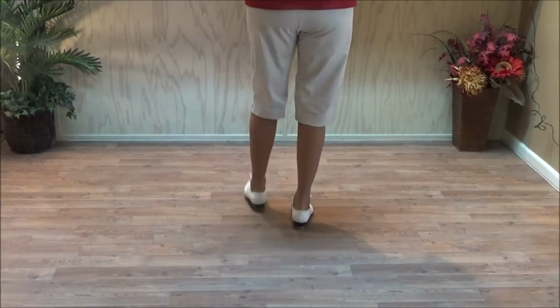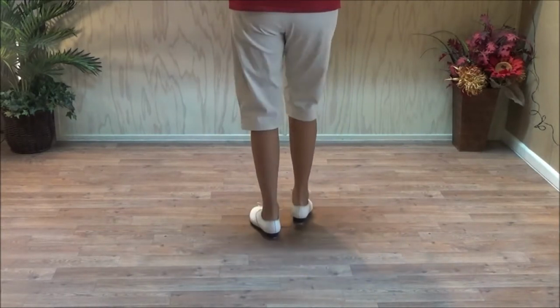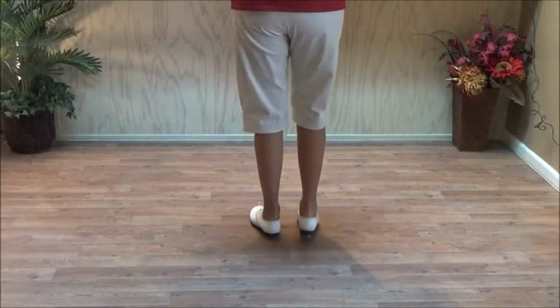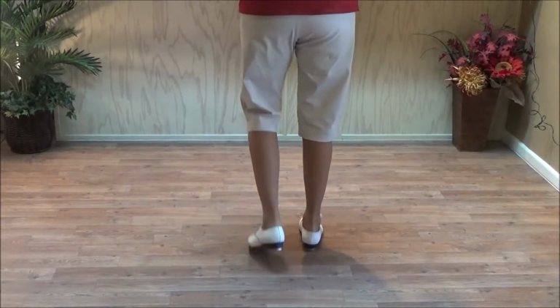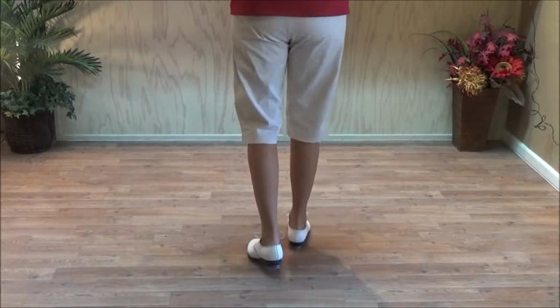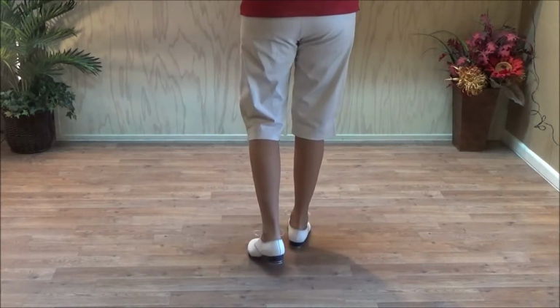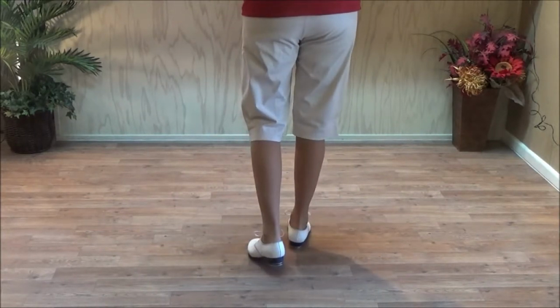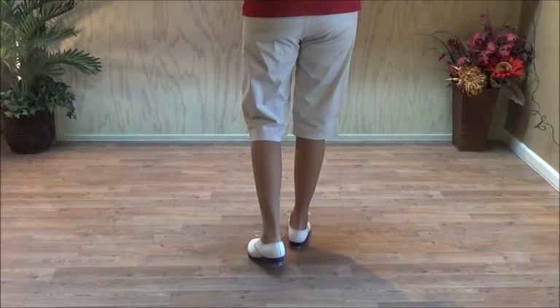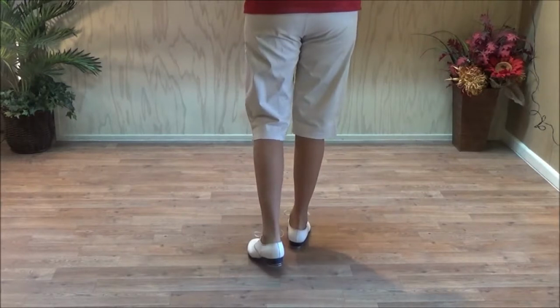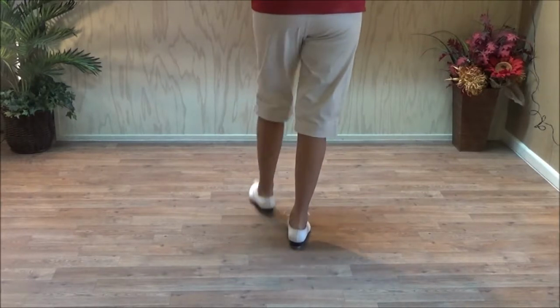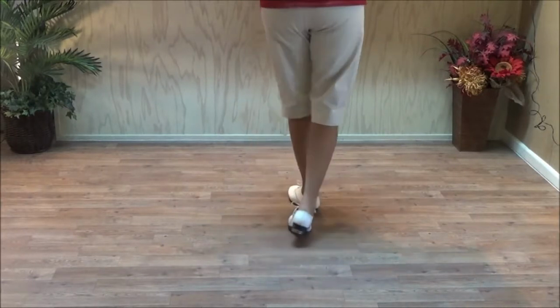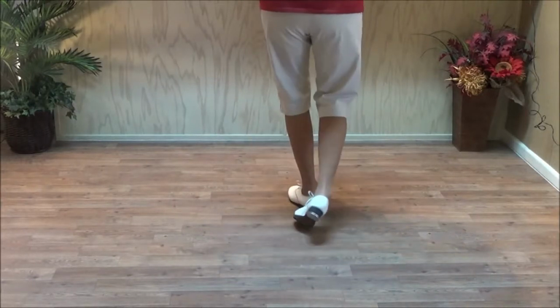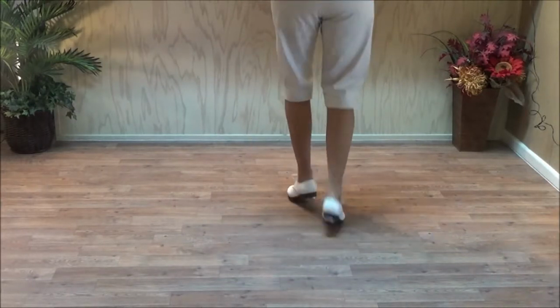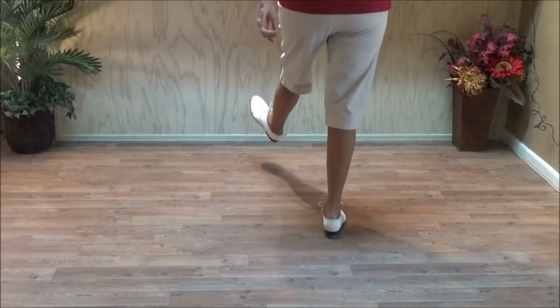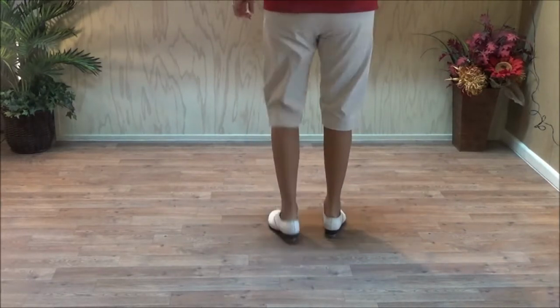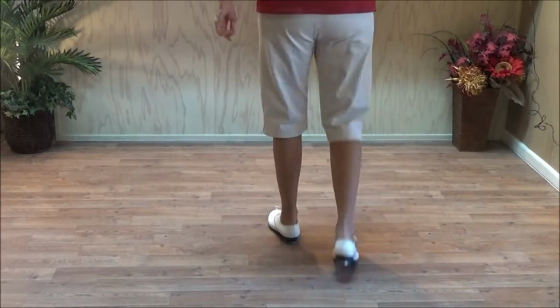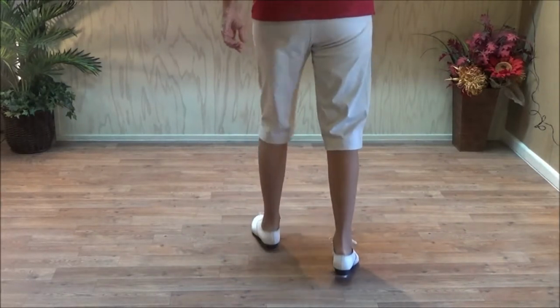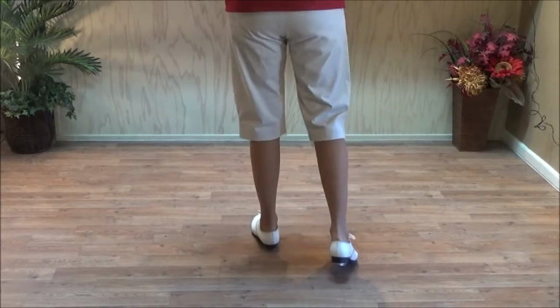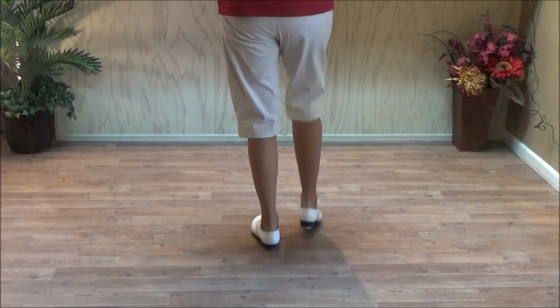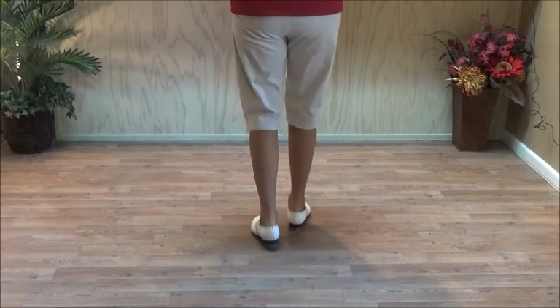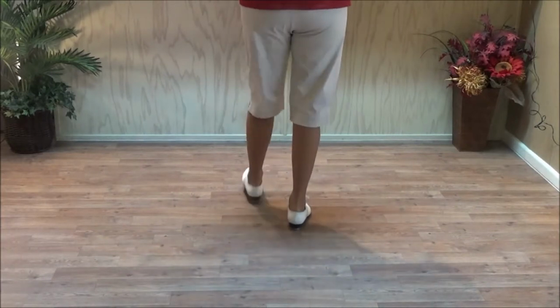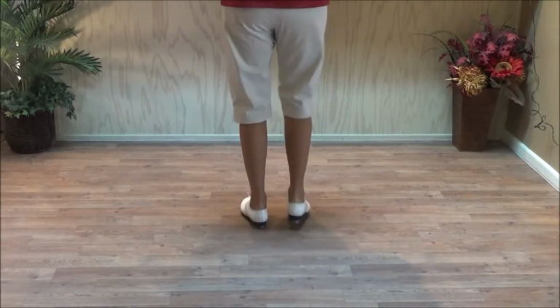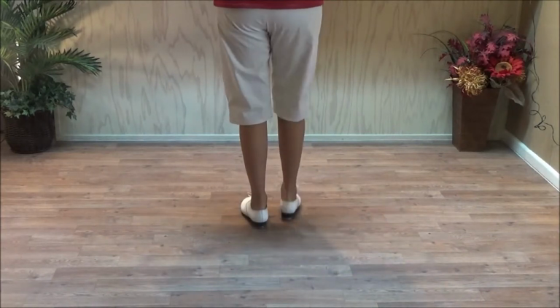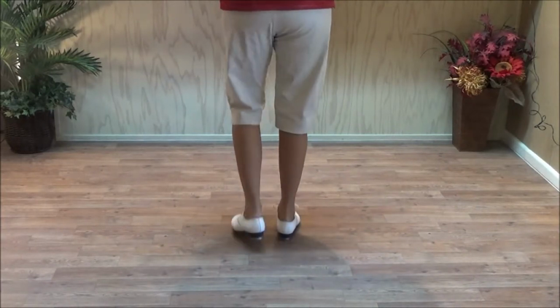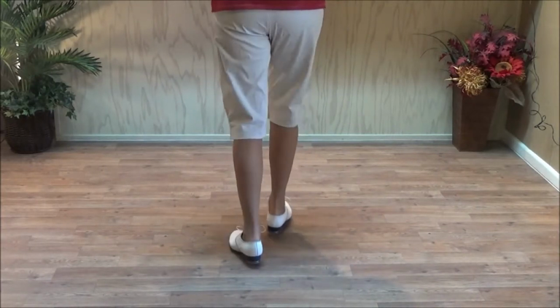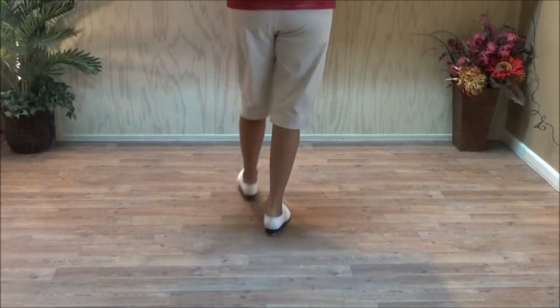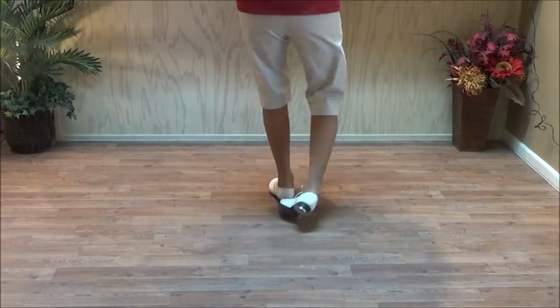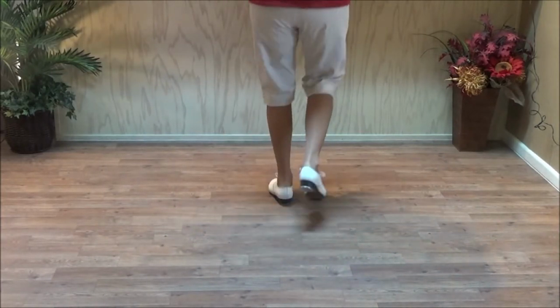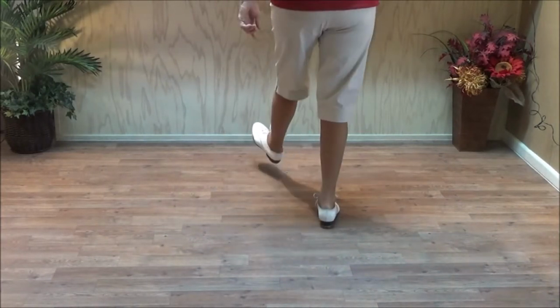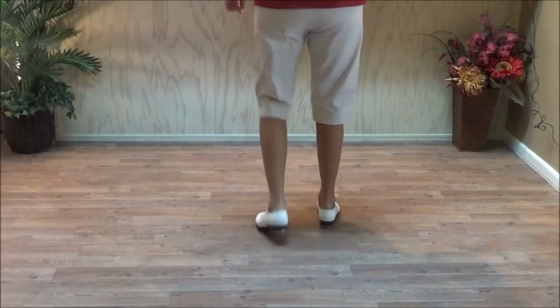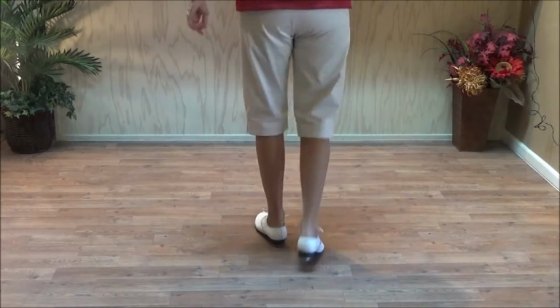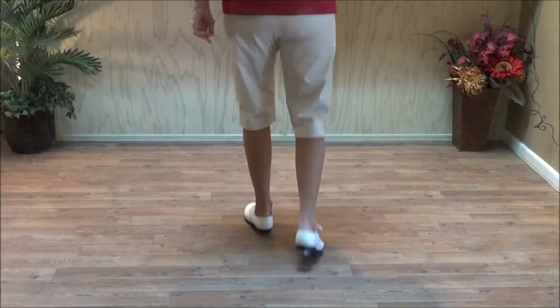We can practice it again. And the timing is: and a one, and two, and three, and four. Then a triple. Break step. And a one, two, three and four.